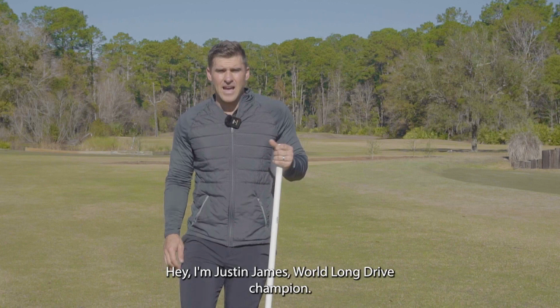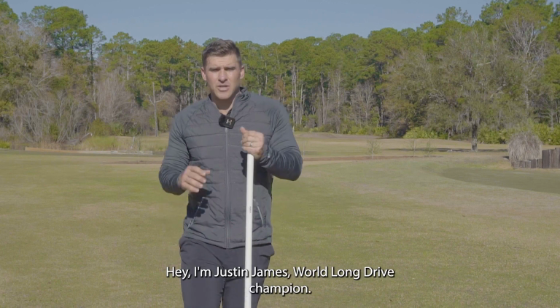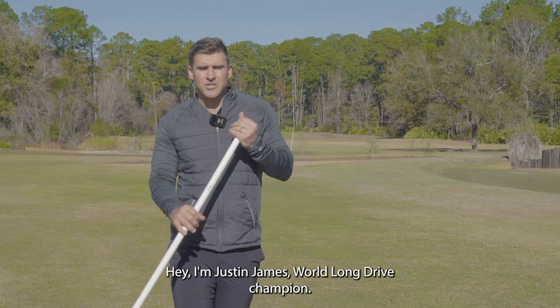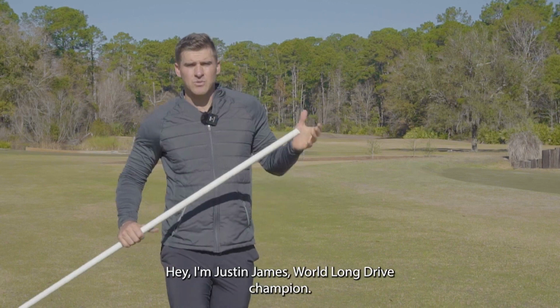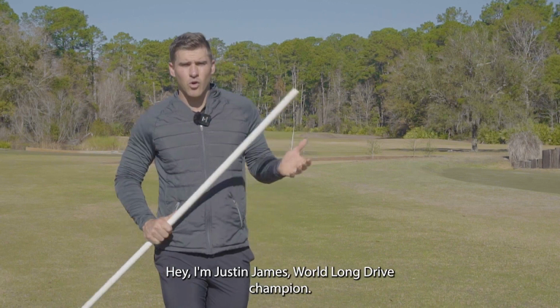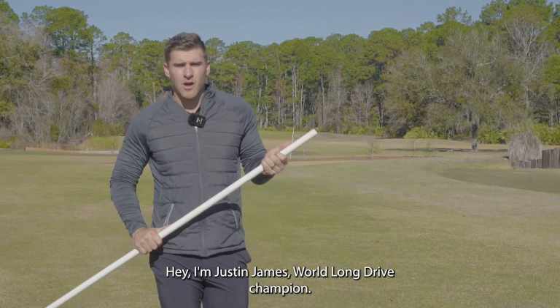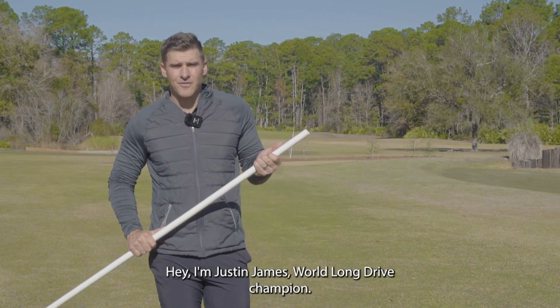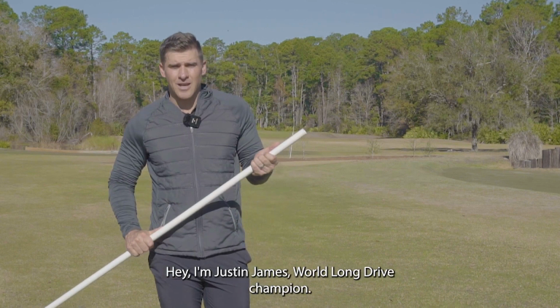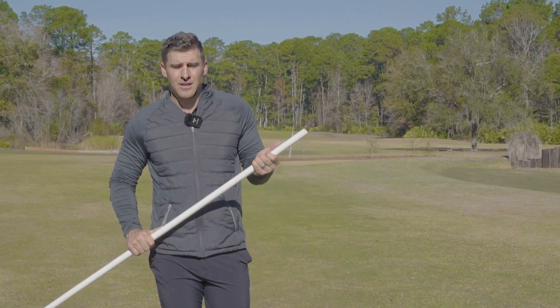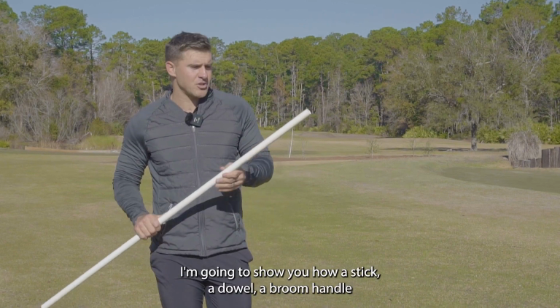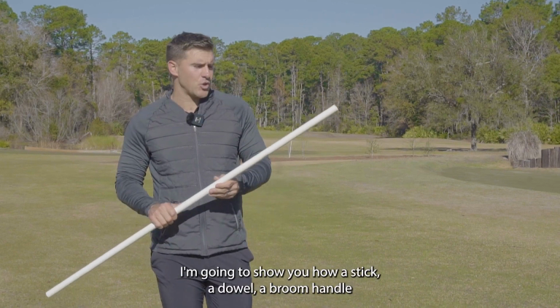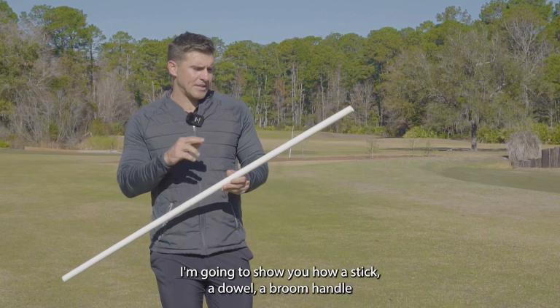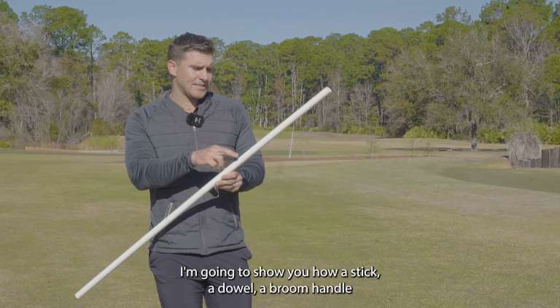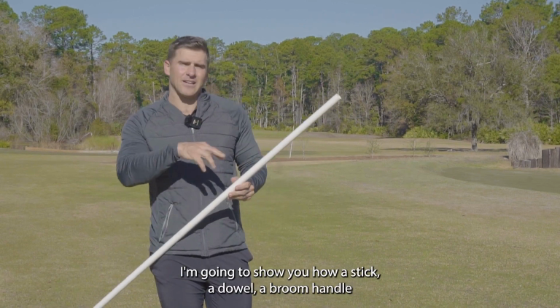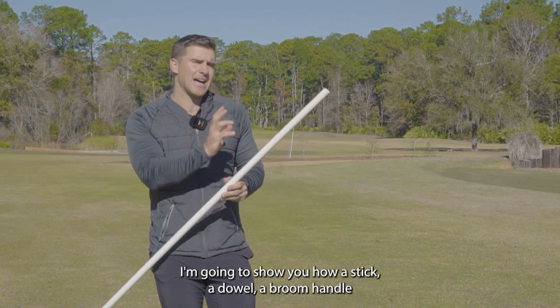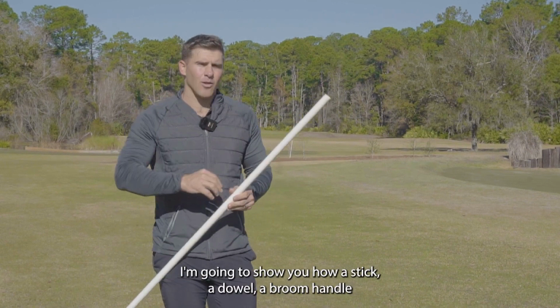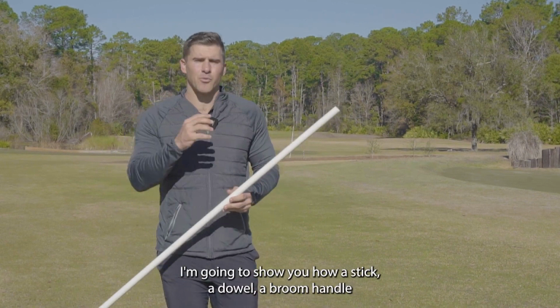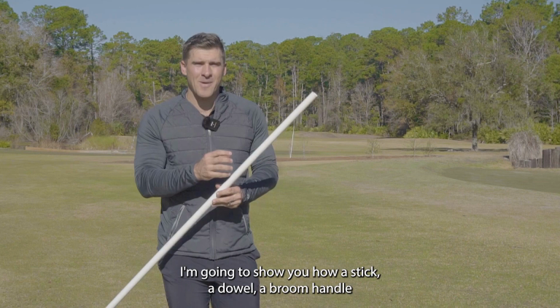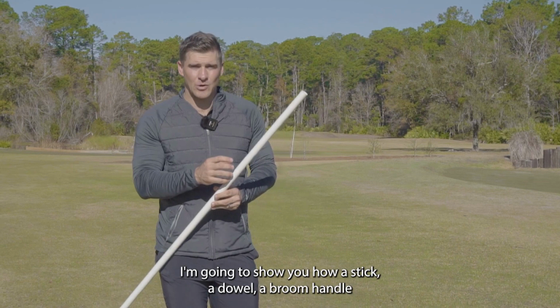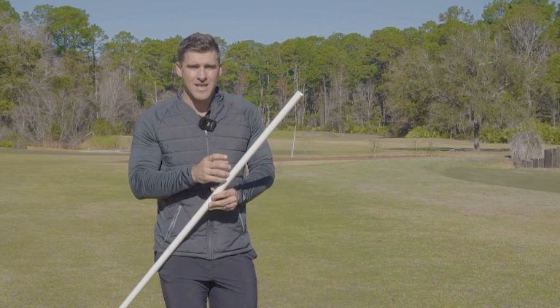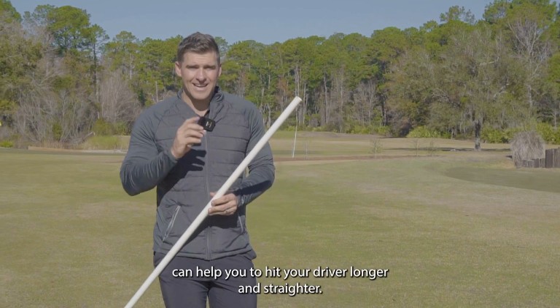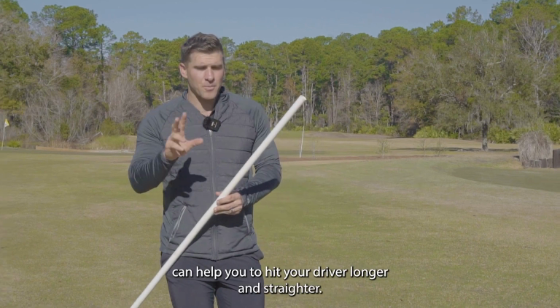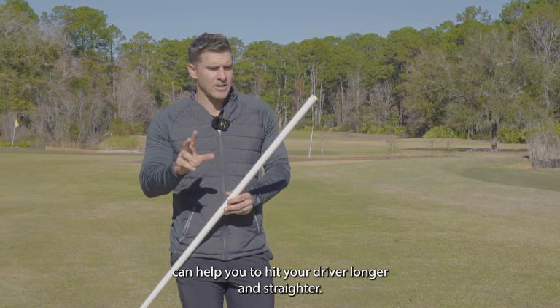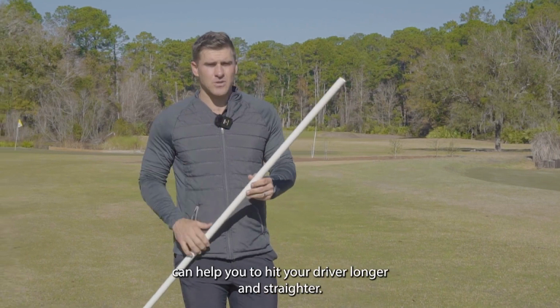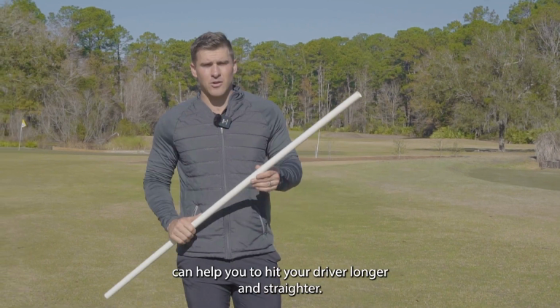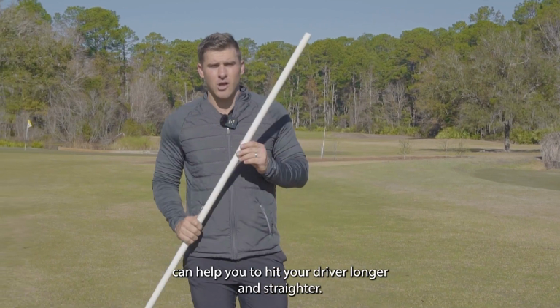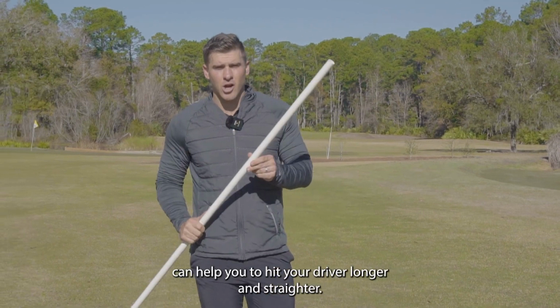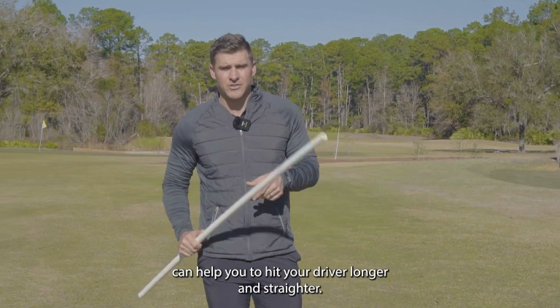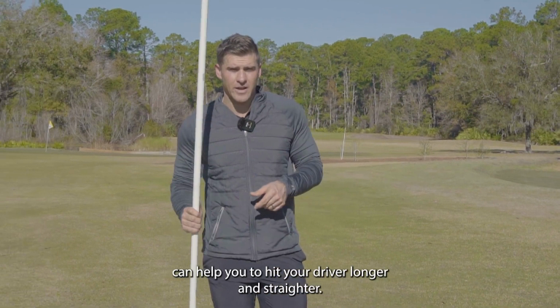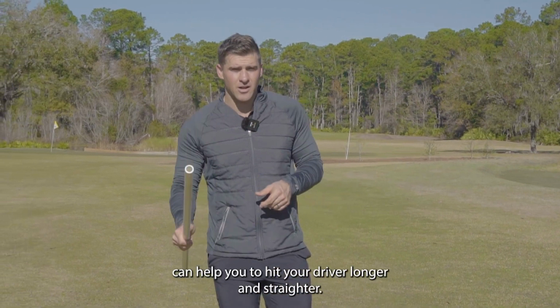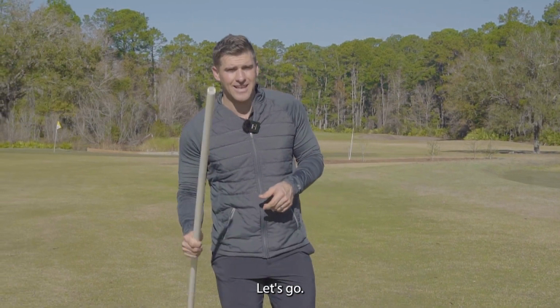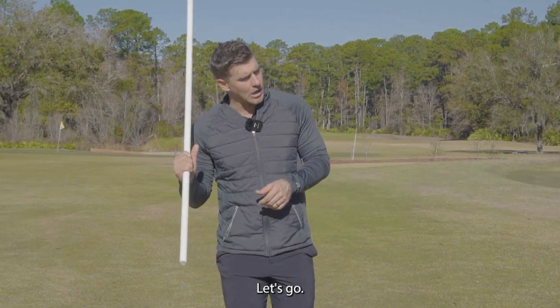Hey, I'm Justin James, World Long Drive Champion. I'm going to show you how a stick, a dowel, a broom handle can help you to hit your driver longer and straighter. Let's go.